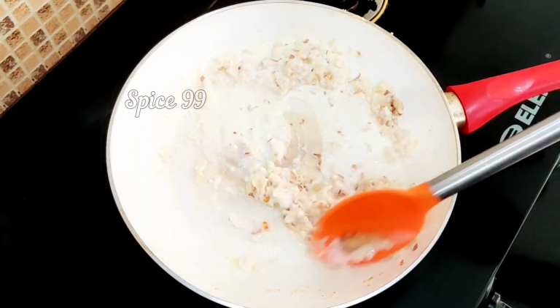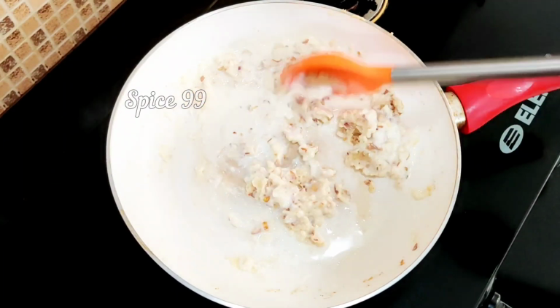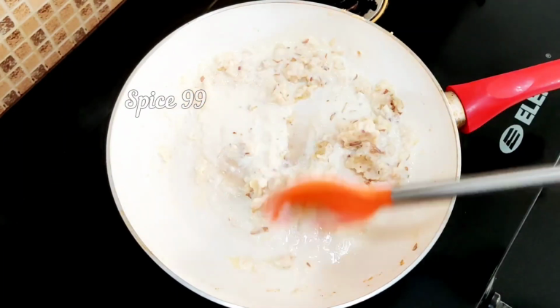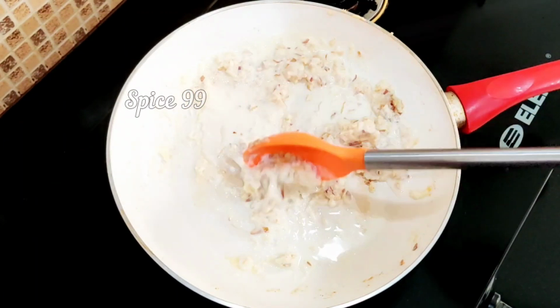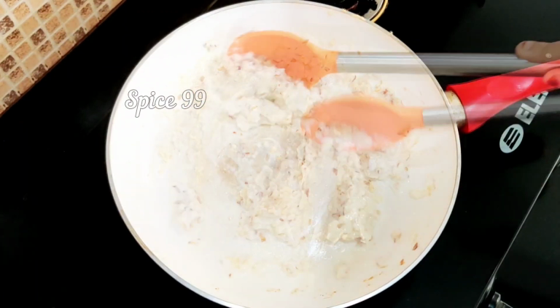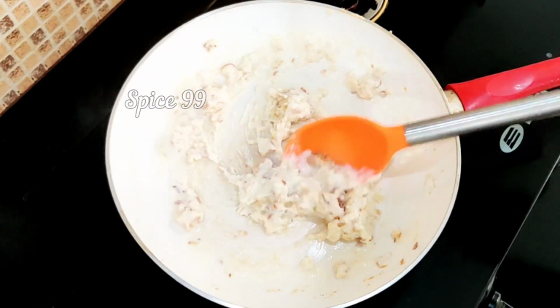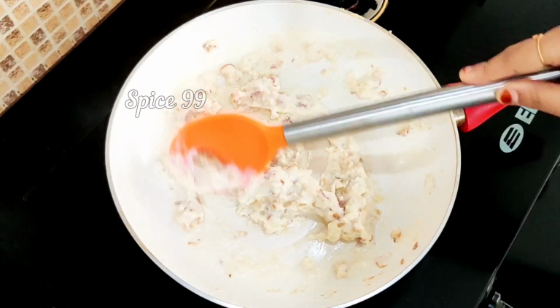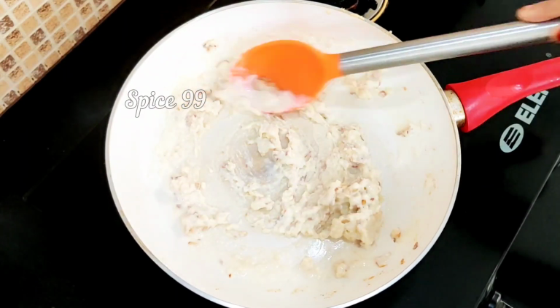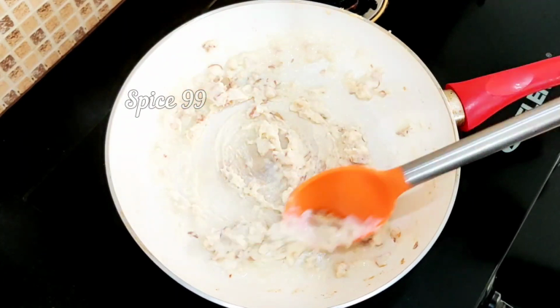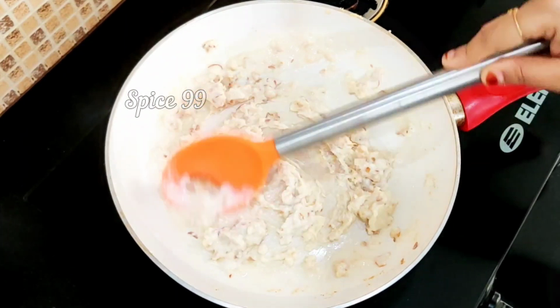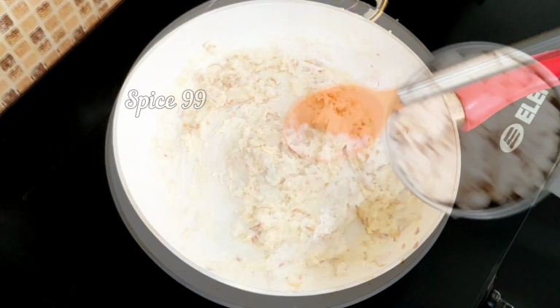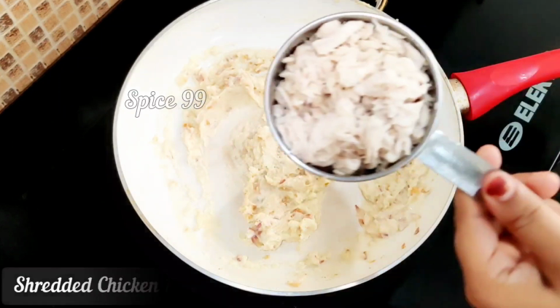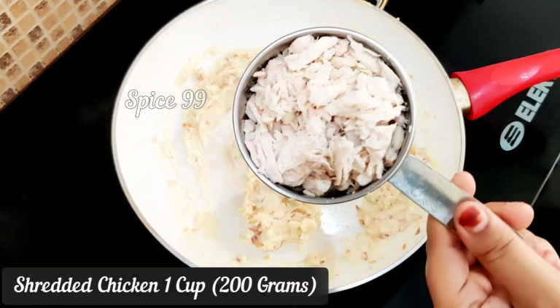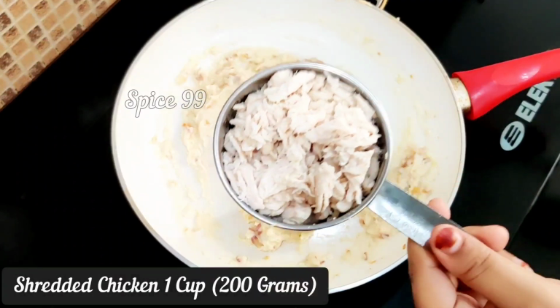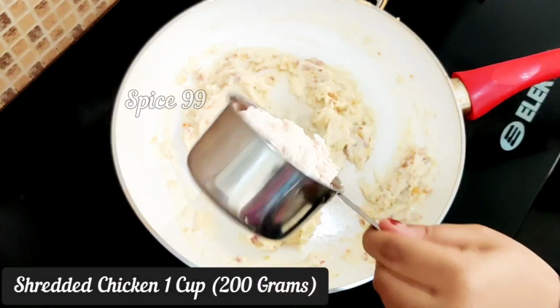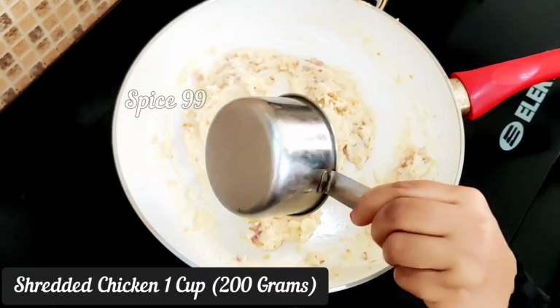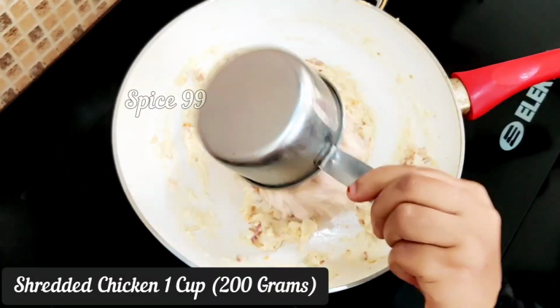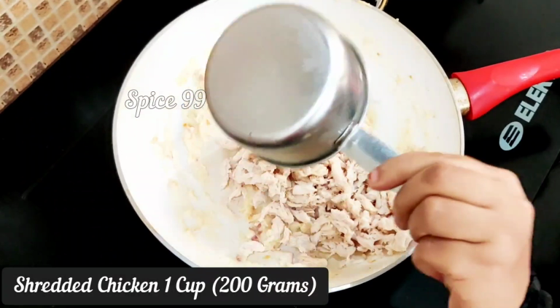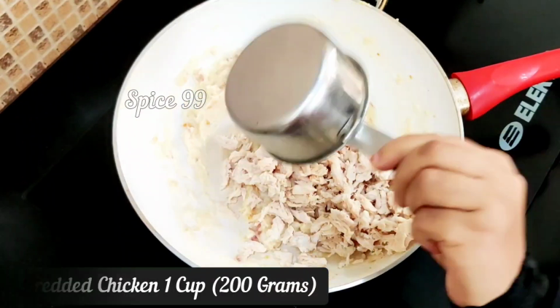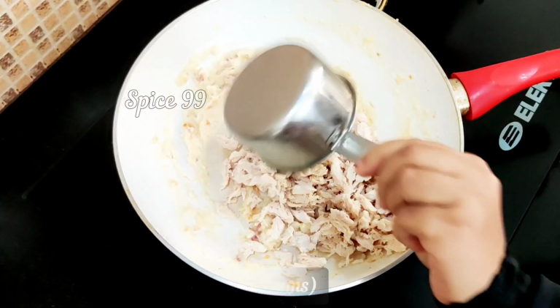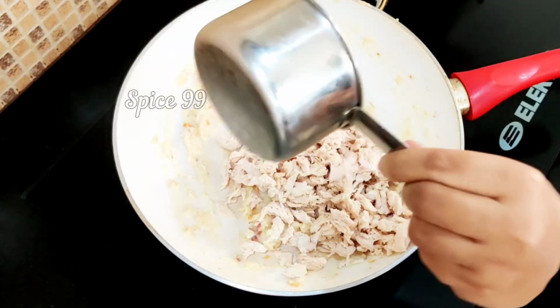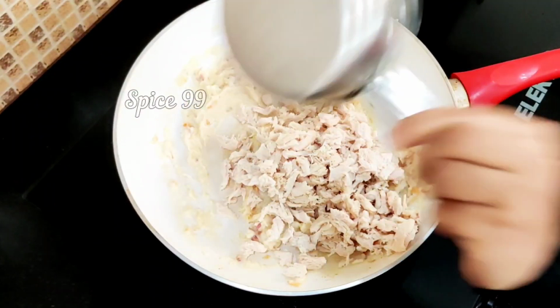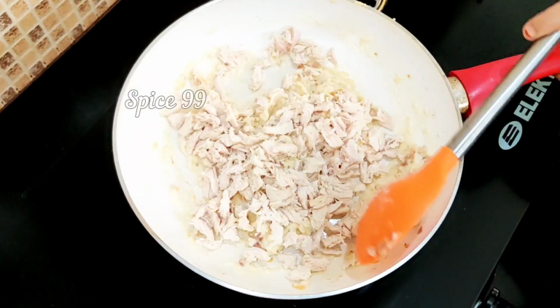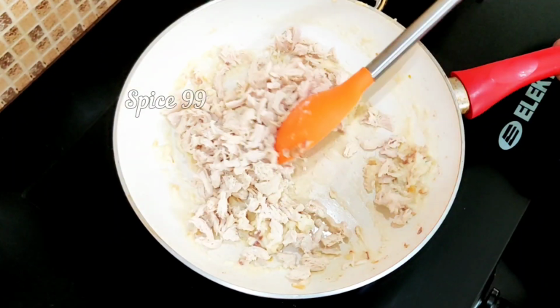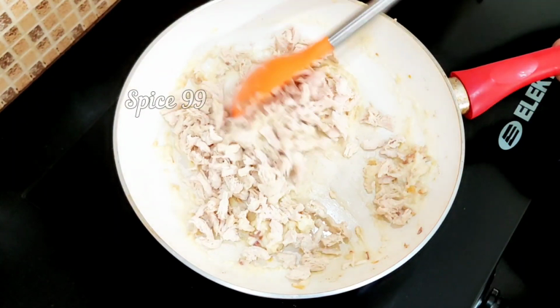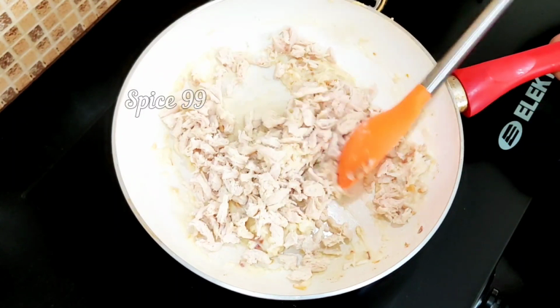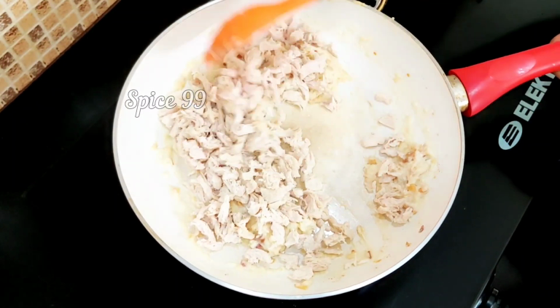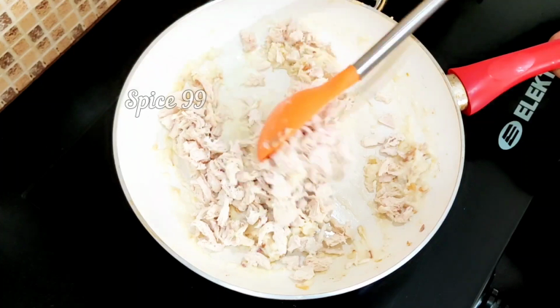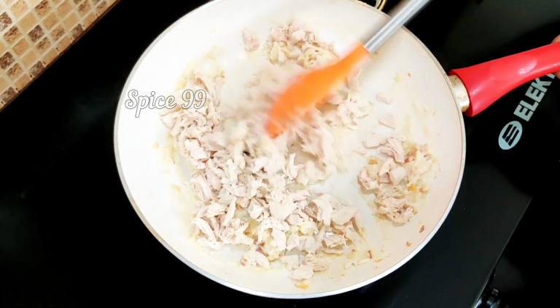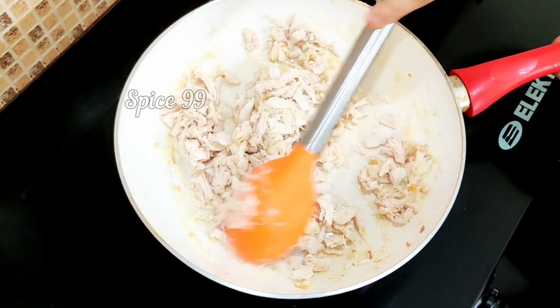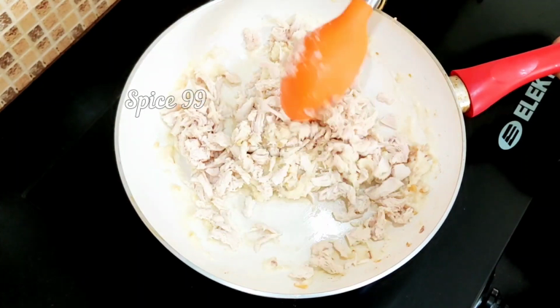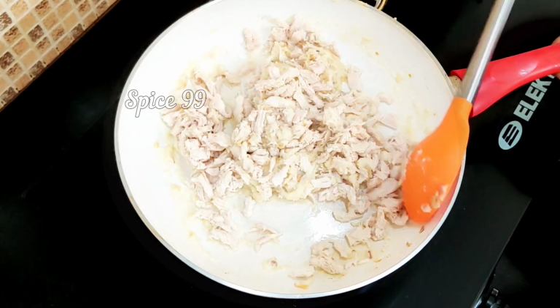Now it comes to a creamy texture. Next, we add chicken — add 1 cup of shredded chicken. For how to prepare the chicken, check the link in the description.